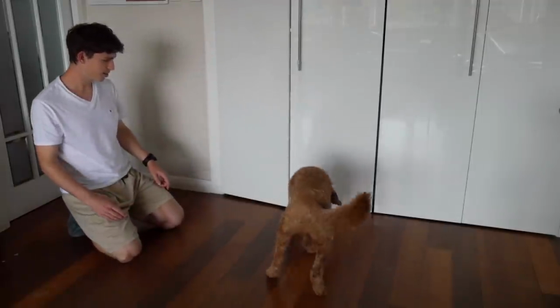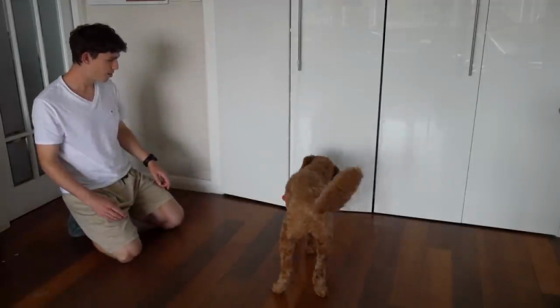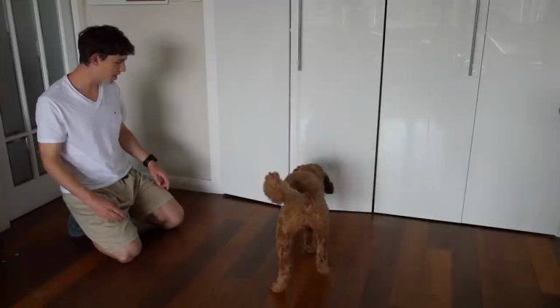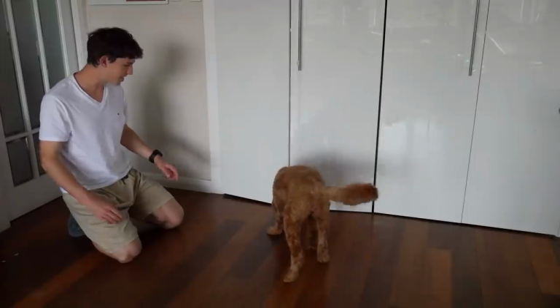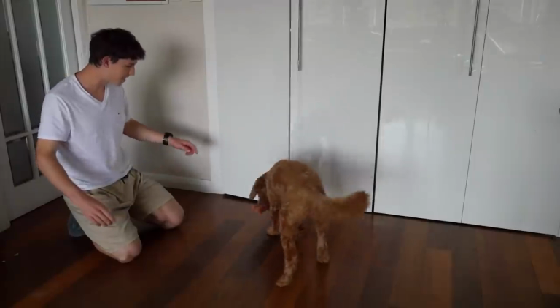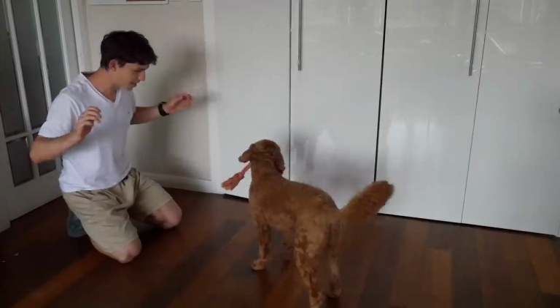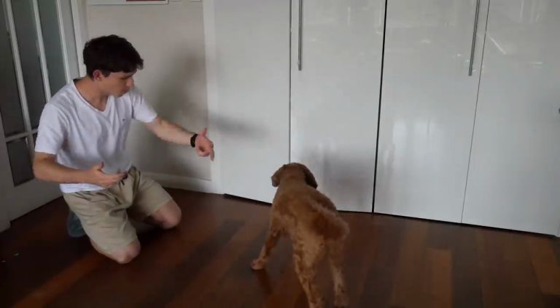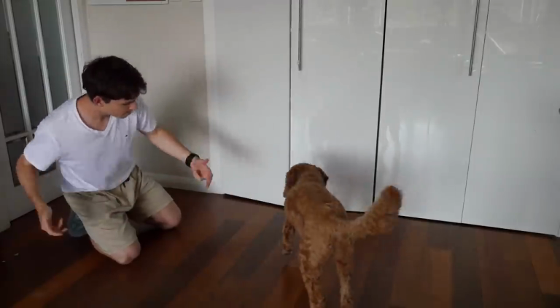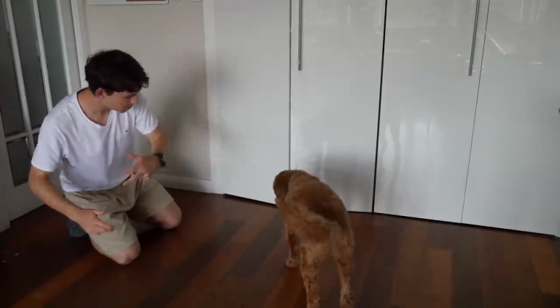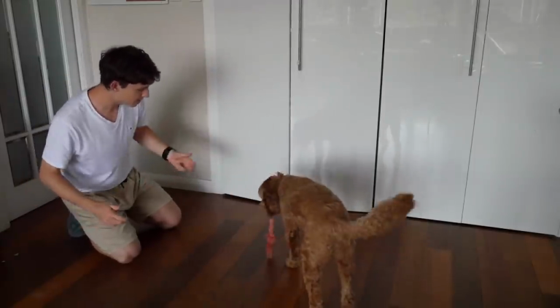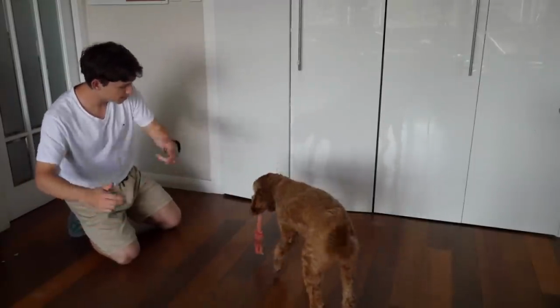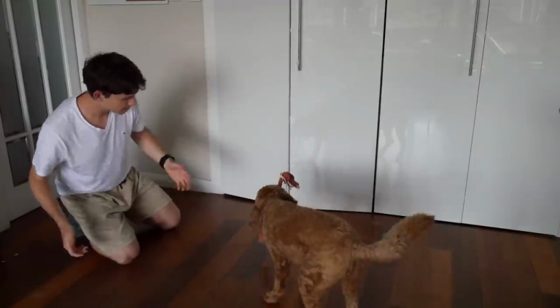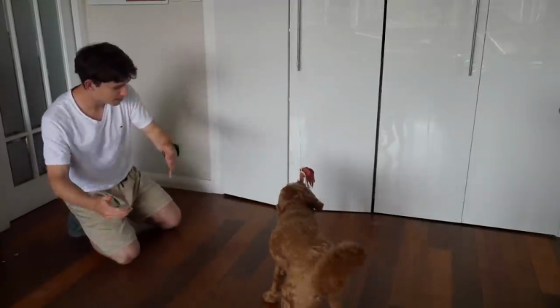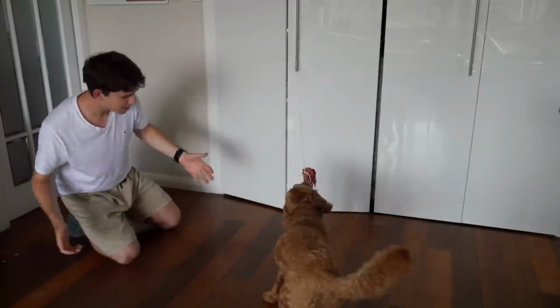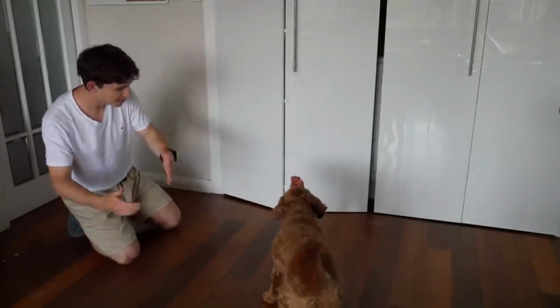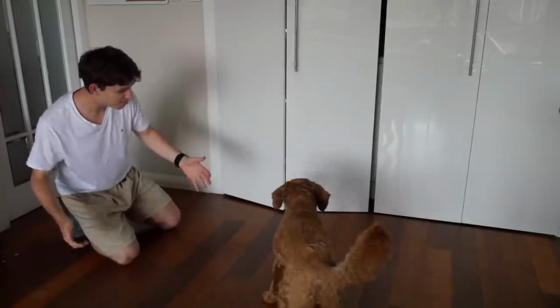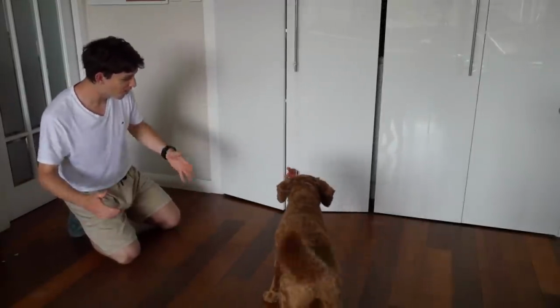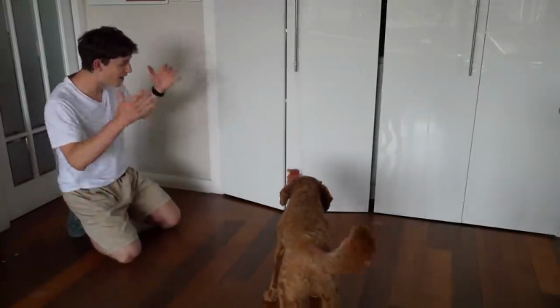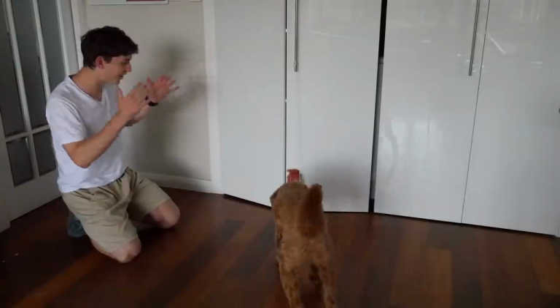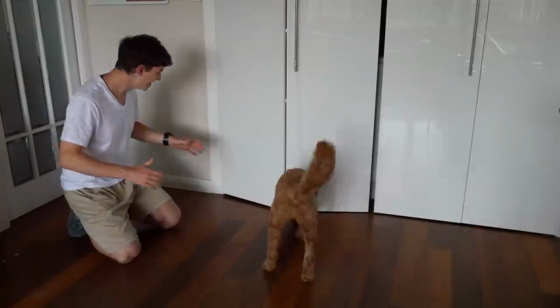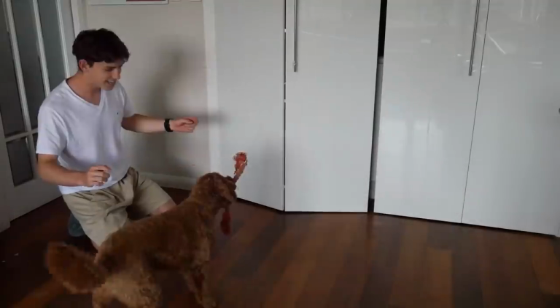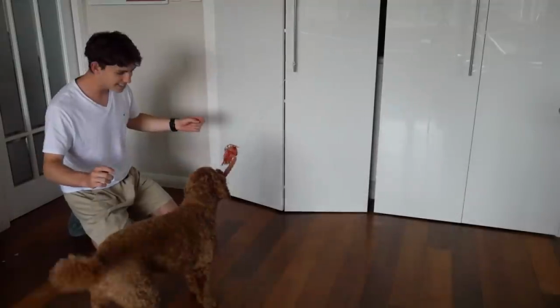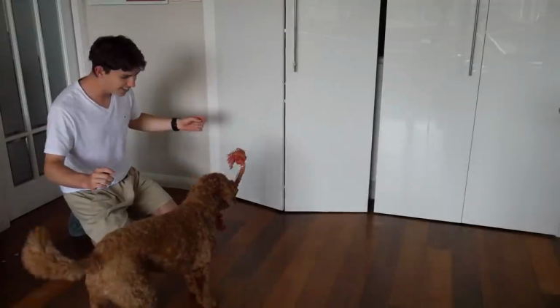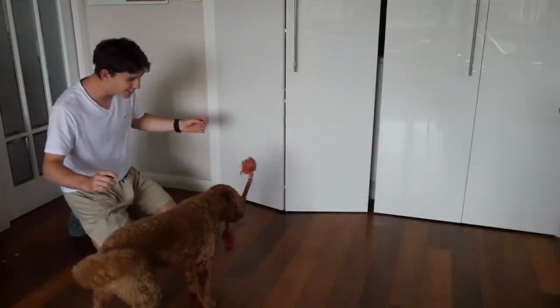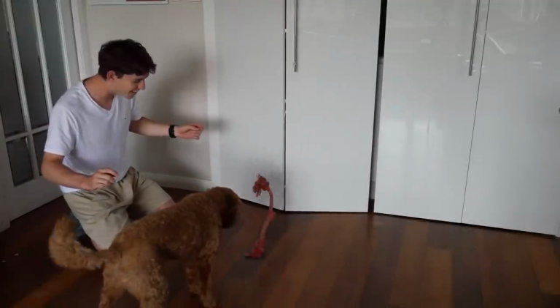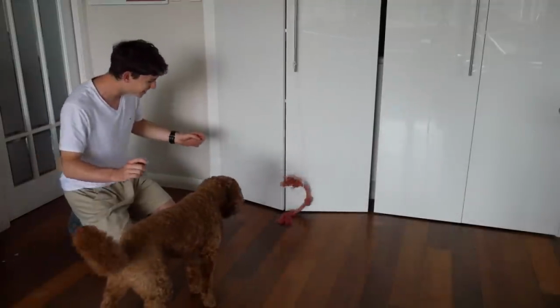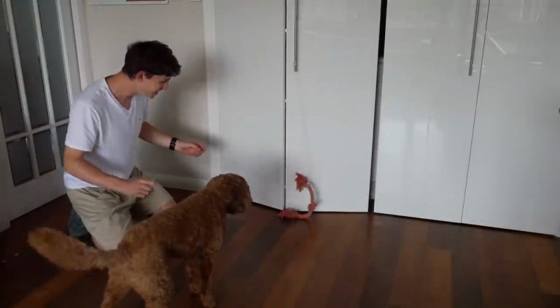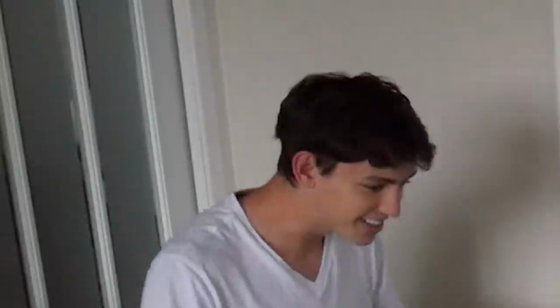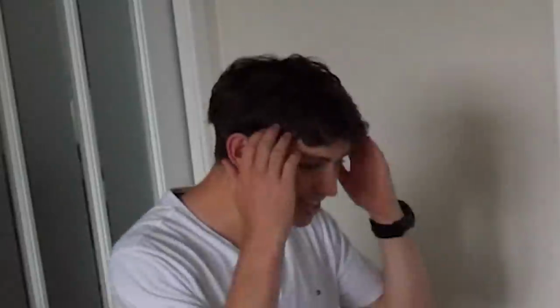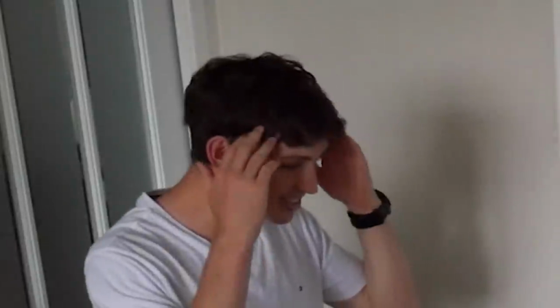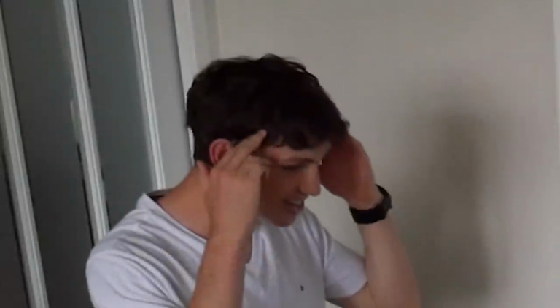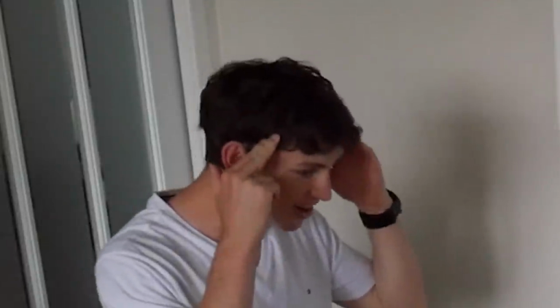Oh my god. Yes! Pull. Cupboard. Oh my god! Yes! Oh my god — this is literally the second try.